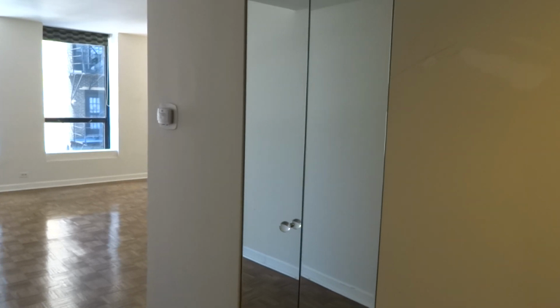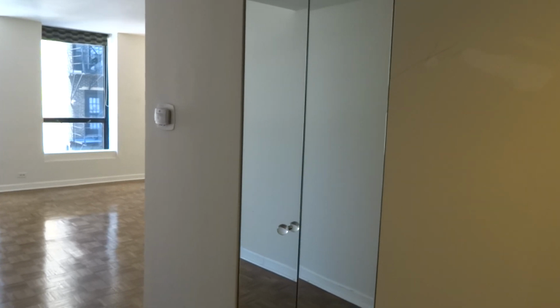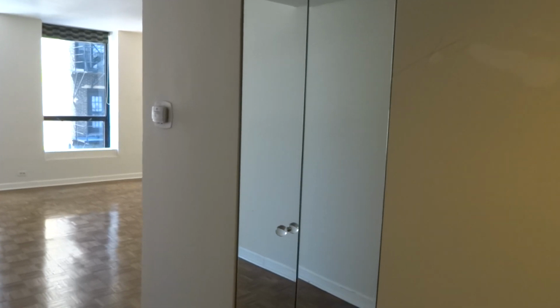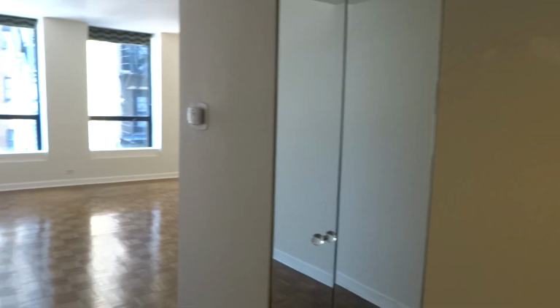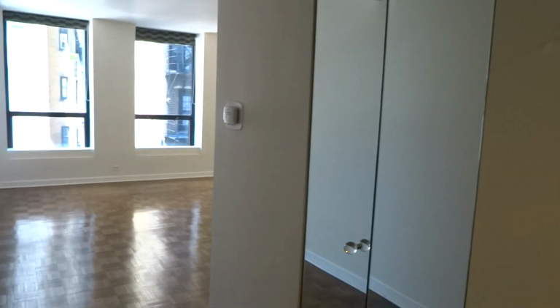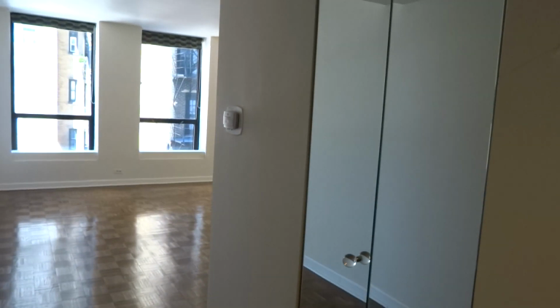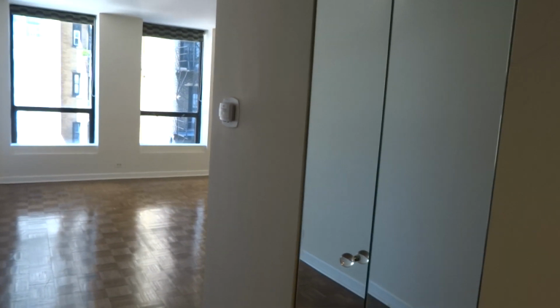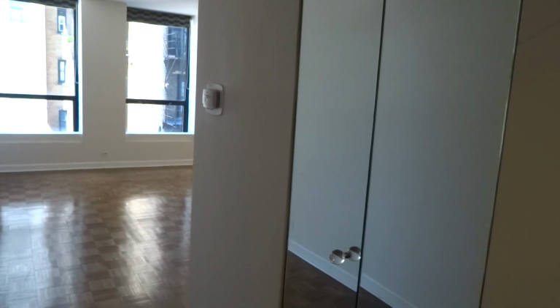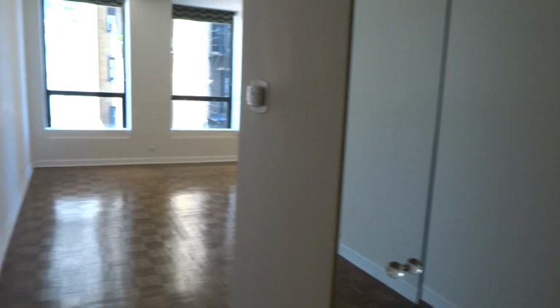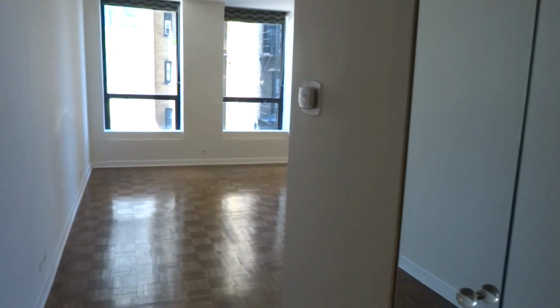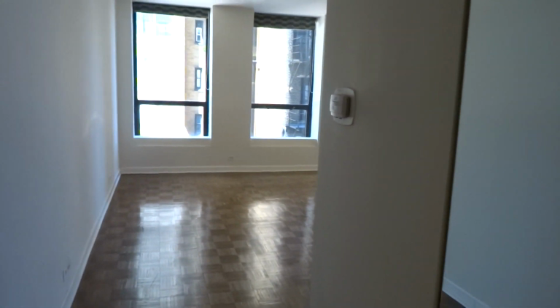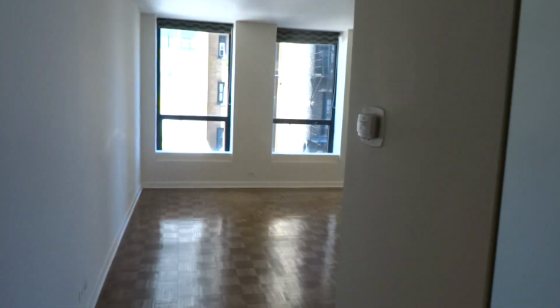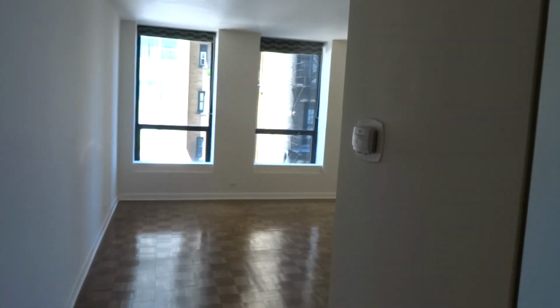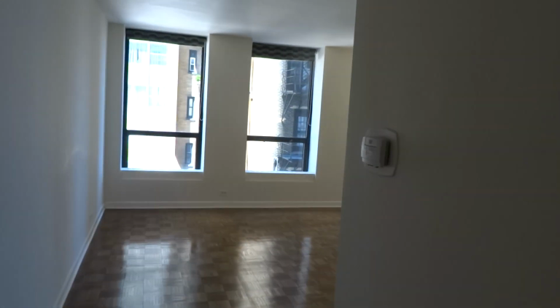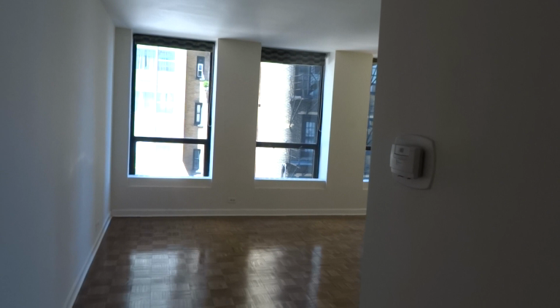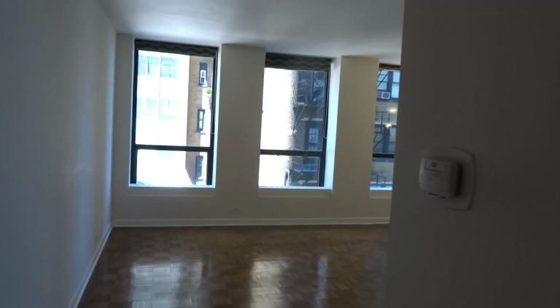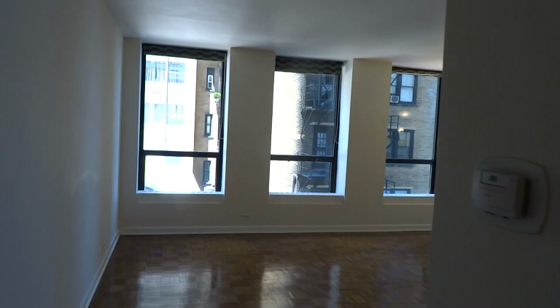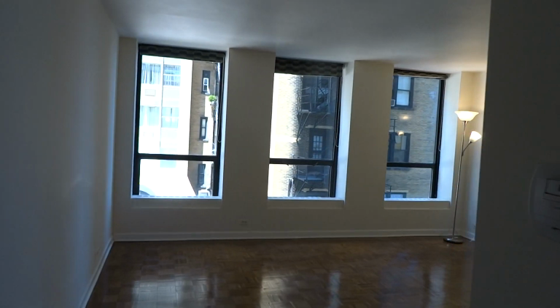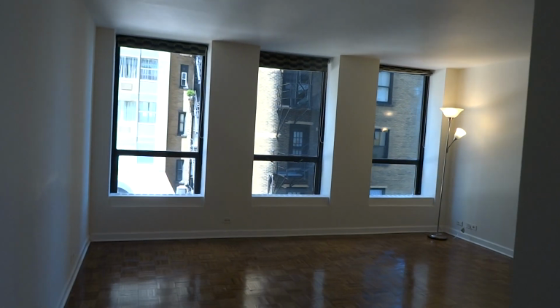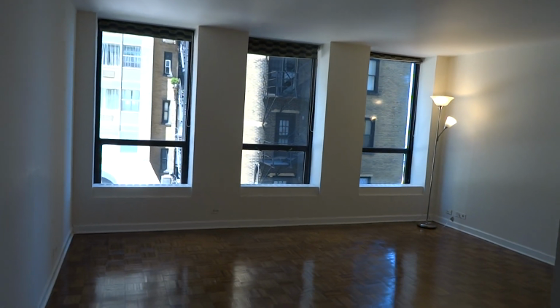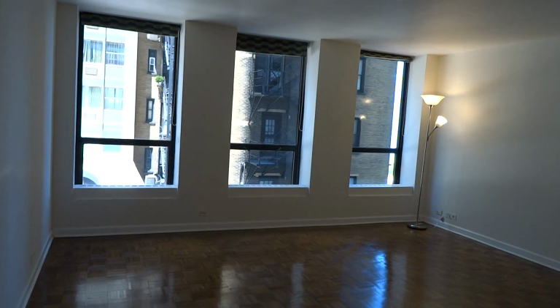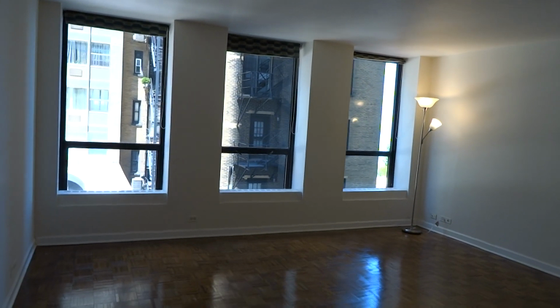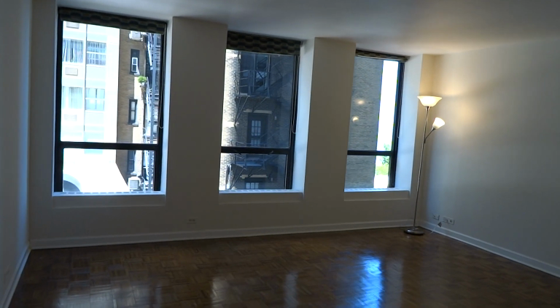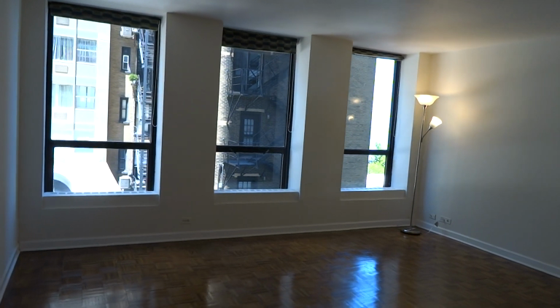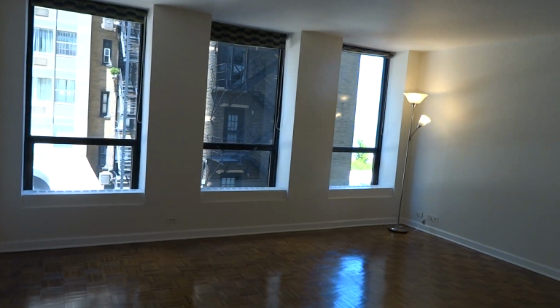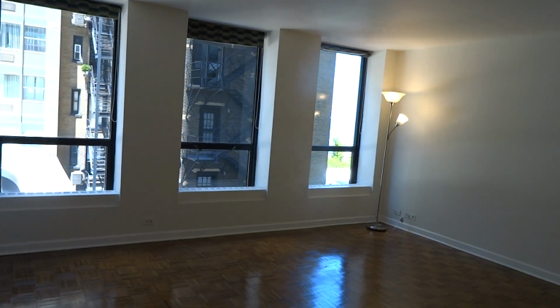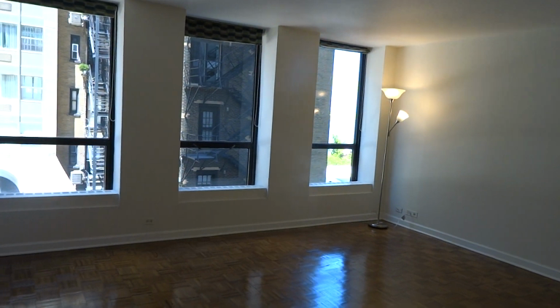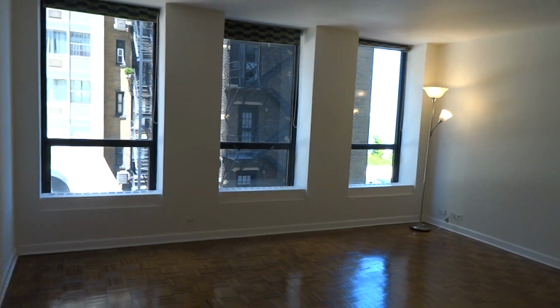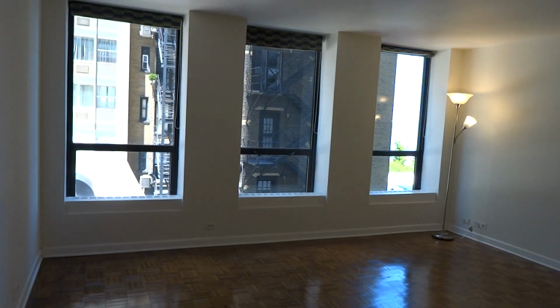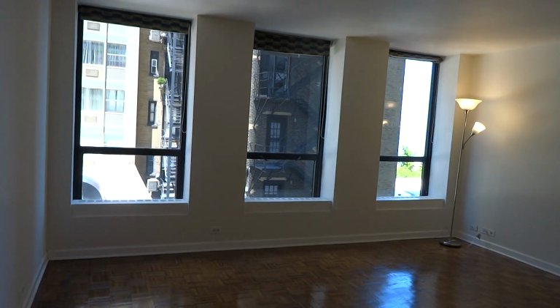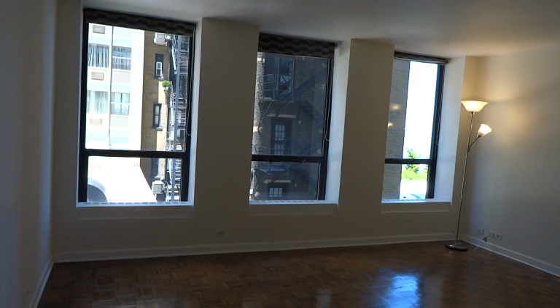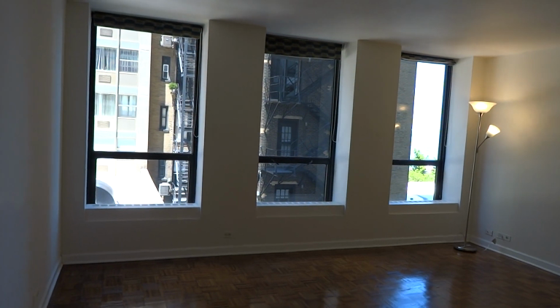Here we are at 260 East Chestnut, Unit 501, which is a very nice size studio with great windows.